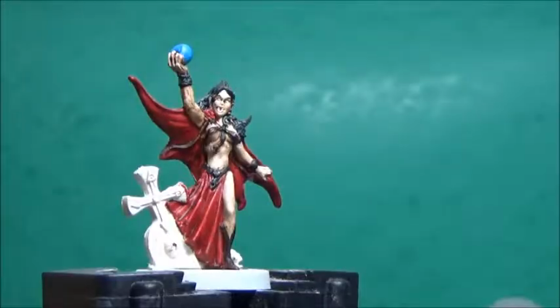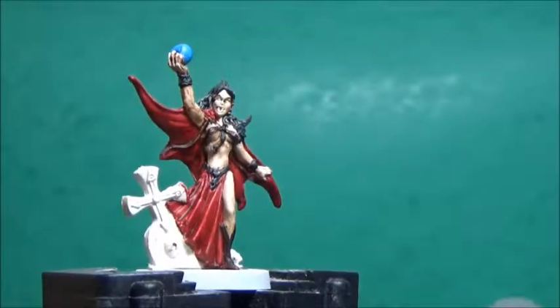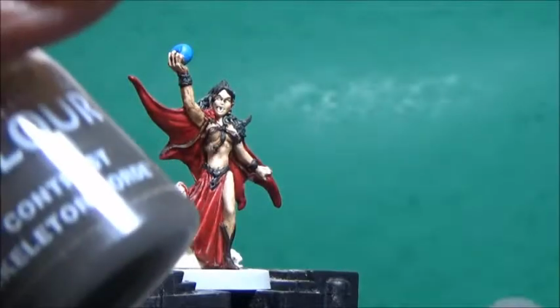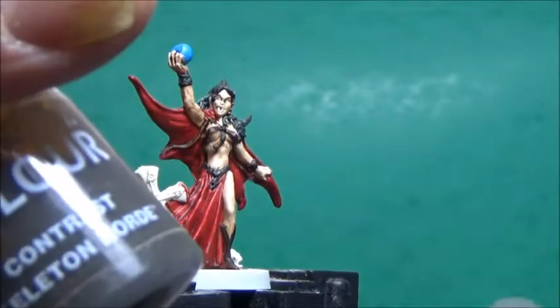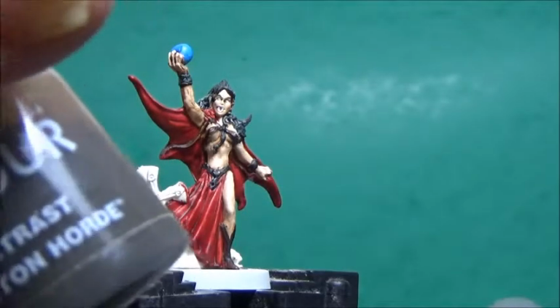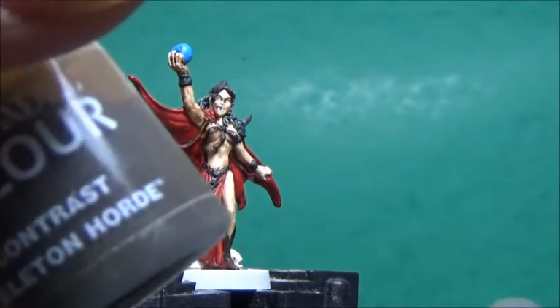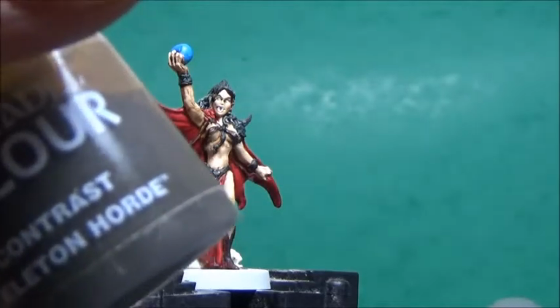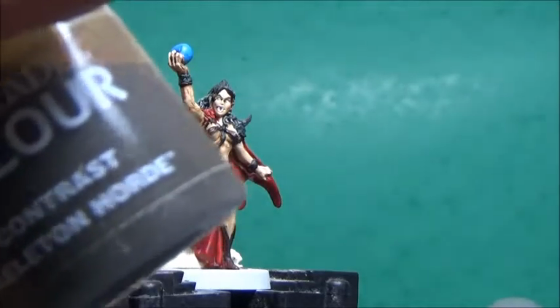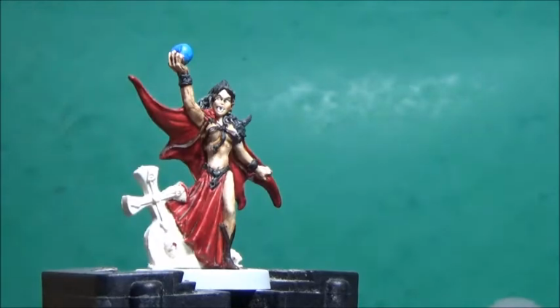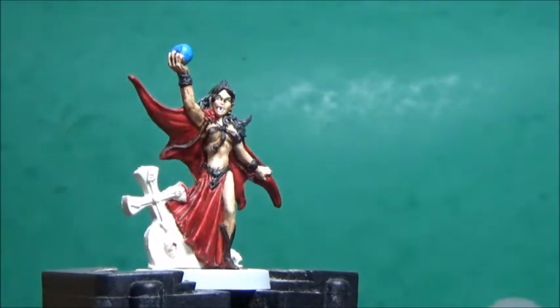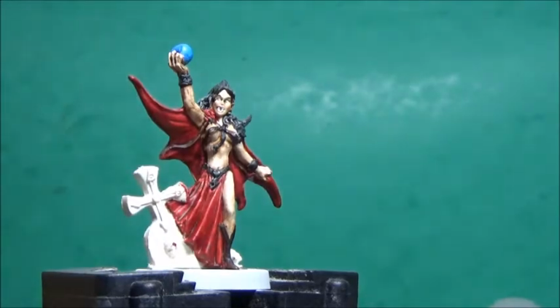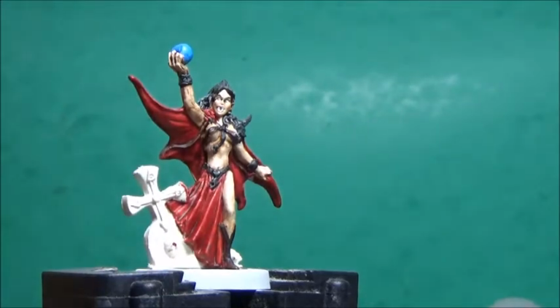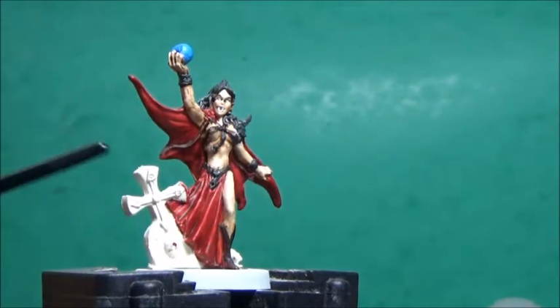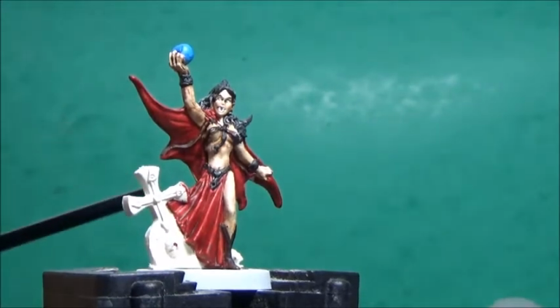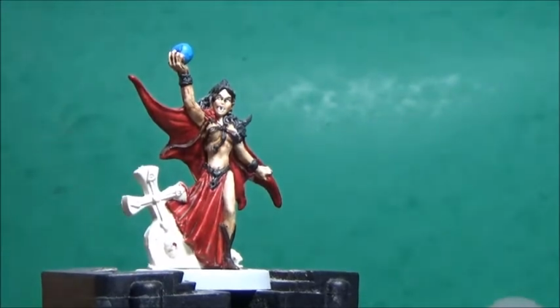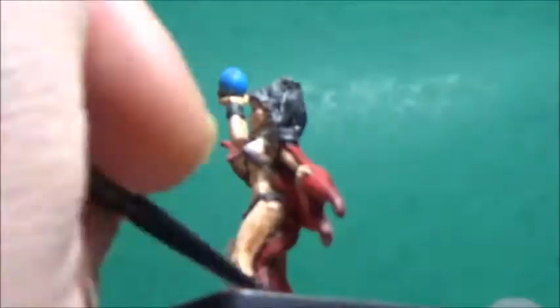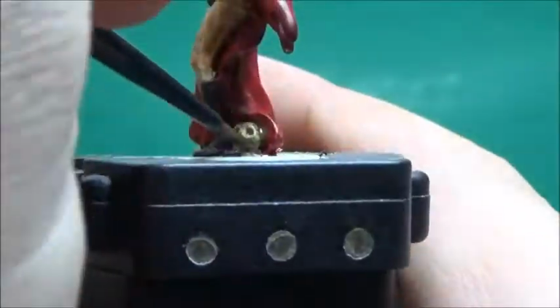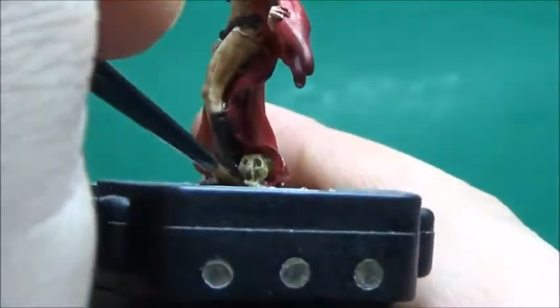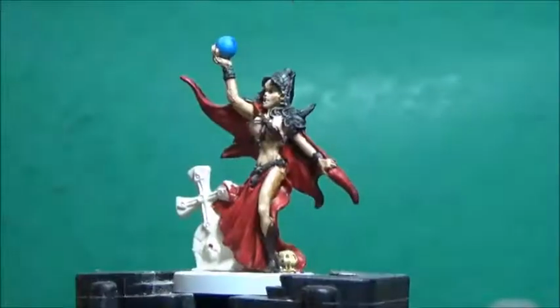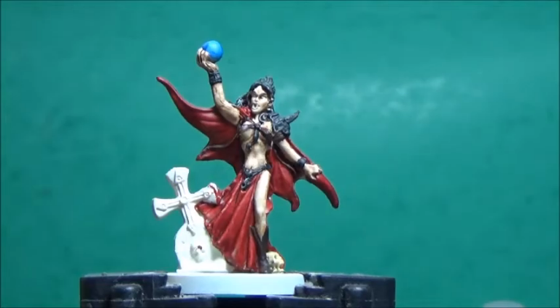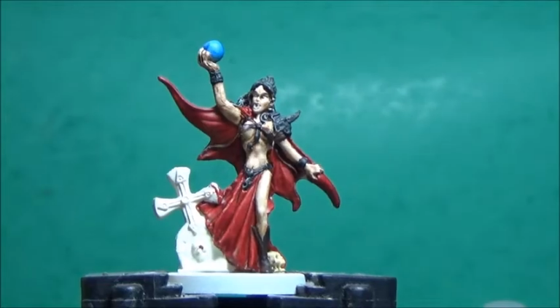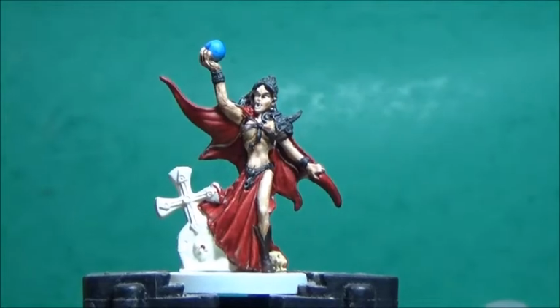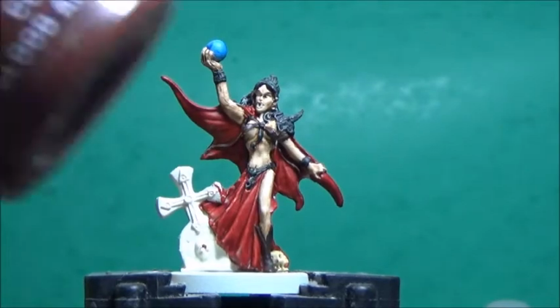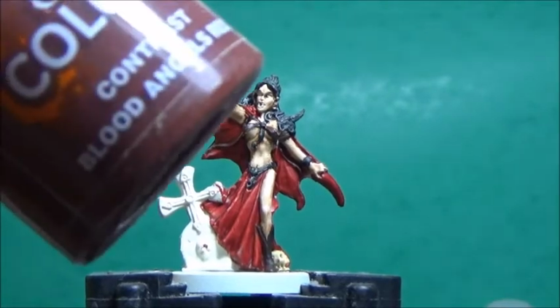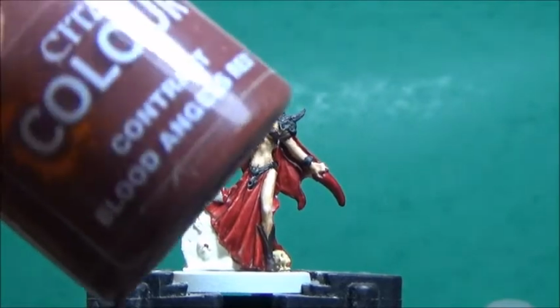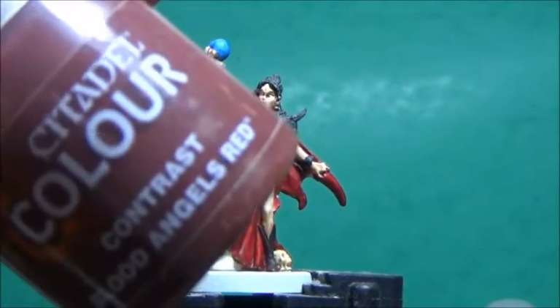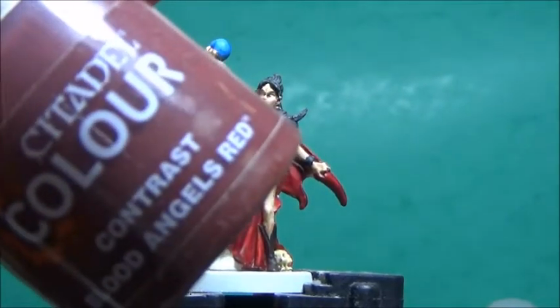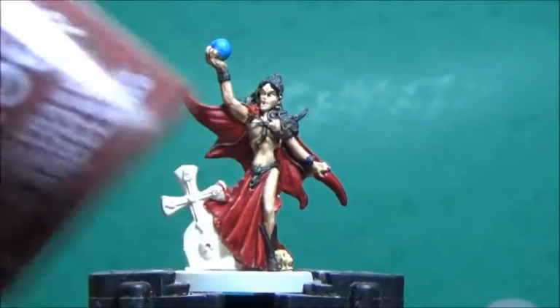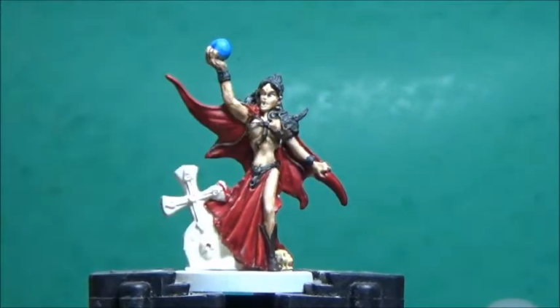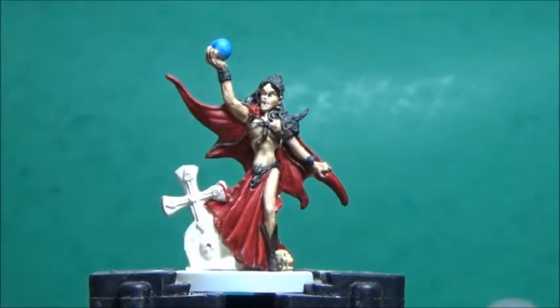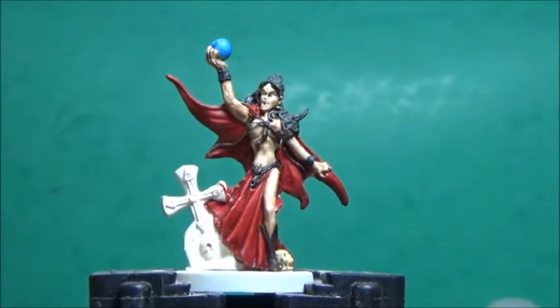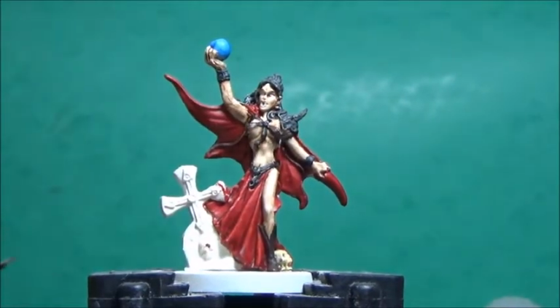Now a little bit of Skeleton Horde, and this is just for the skull on the base. And as a final contrast paint, a tiny little bit of Blood Angels Red, and this is for her eyes.